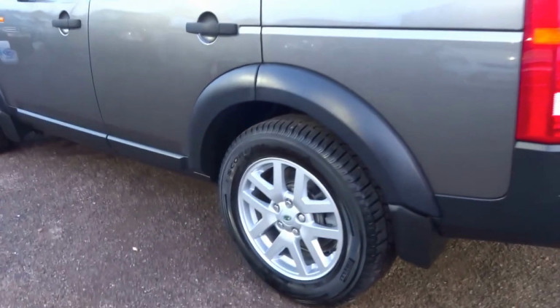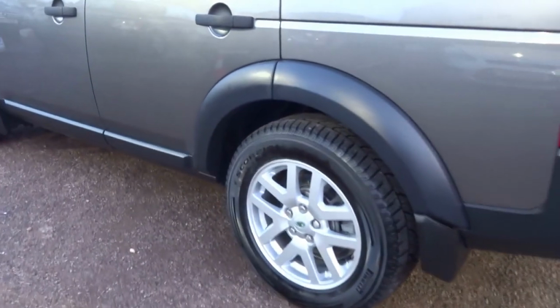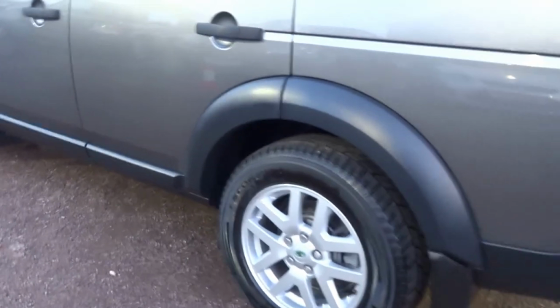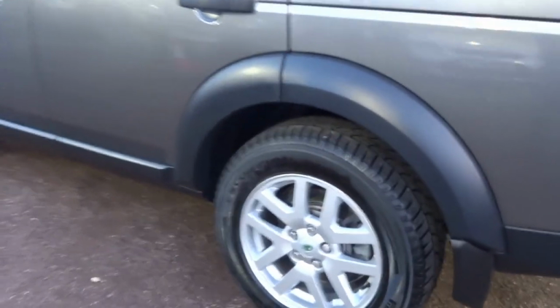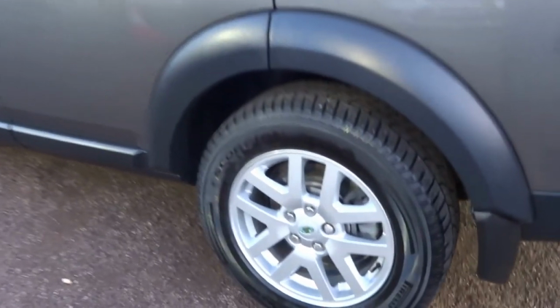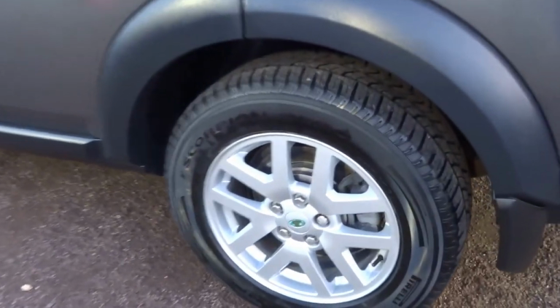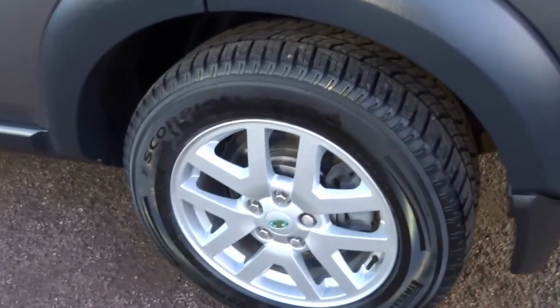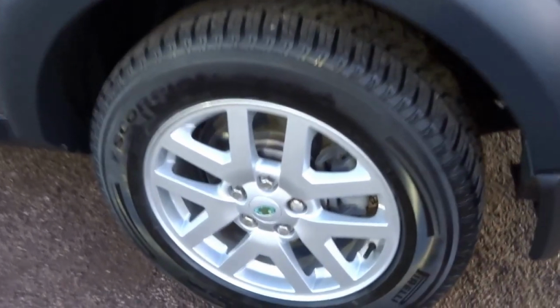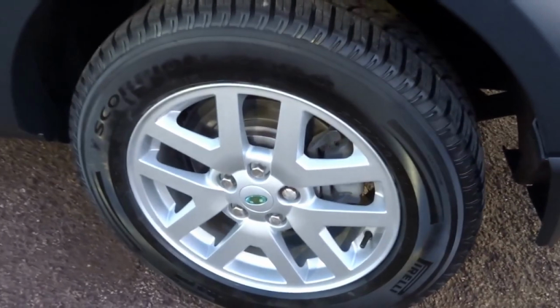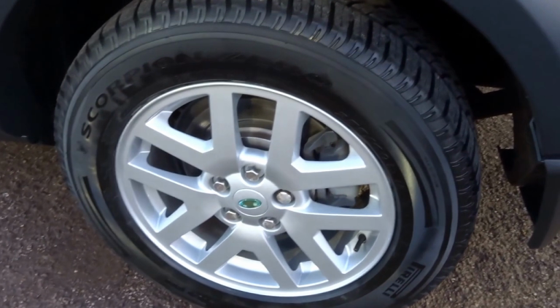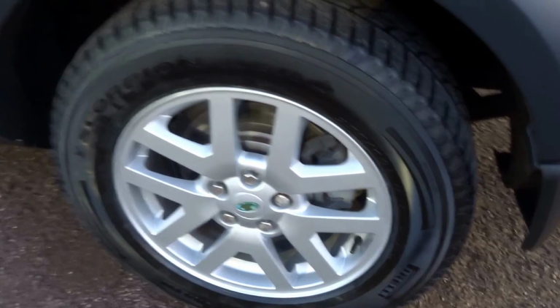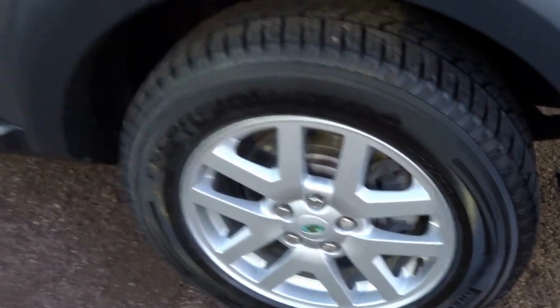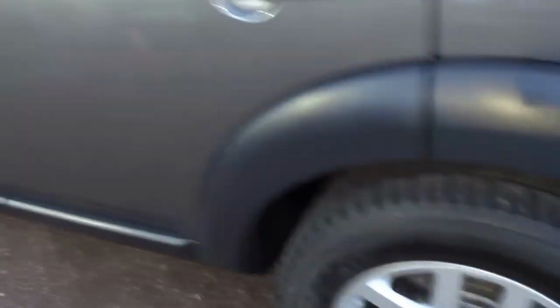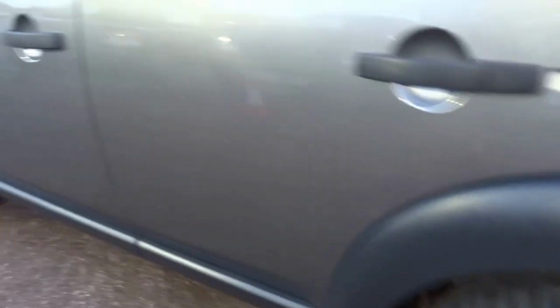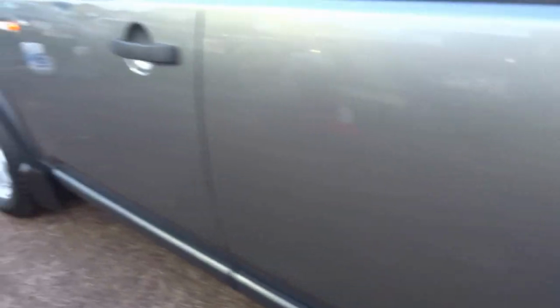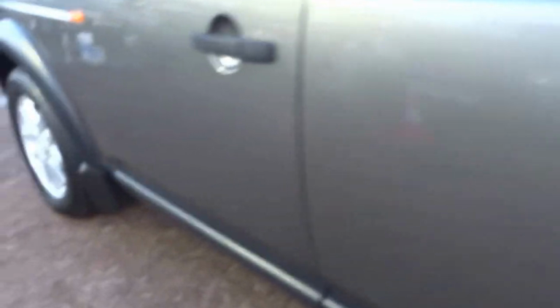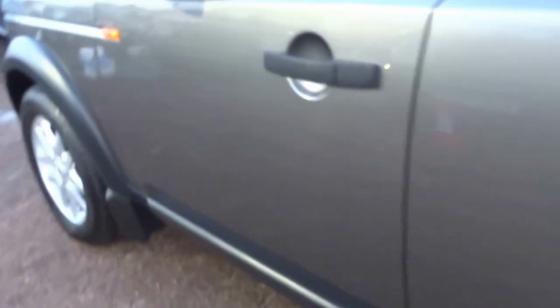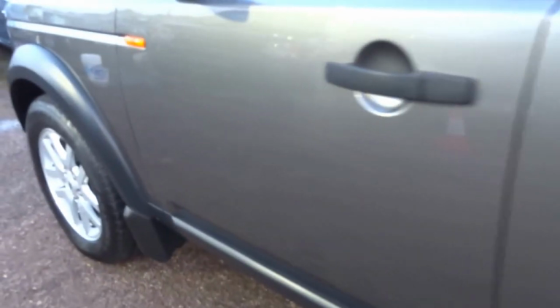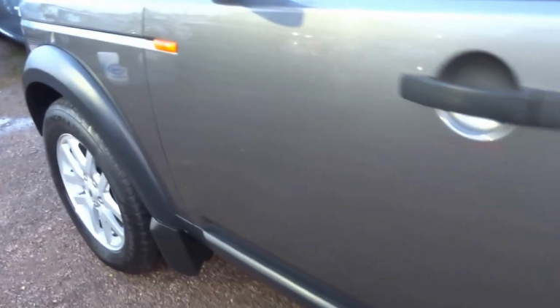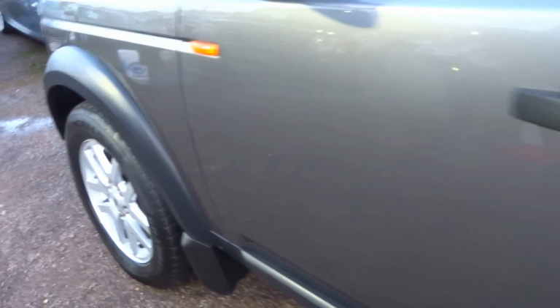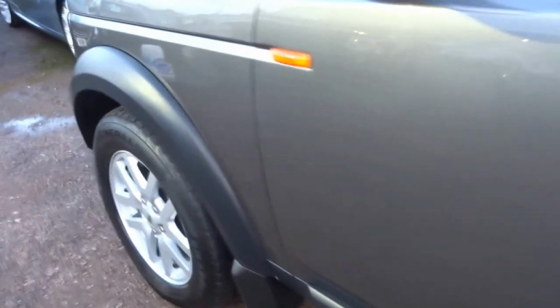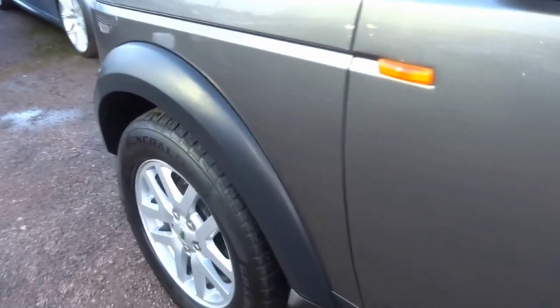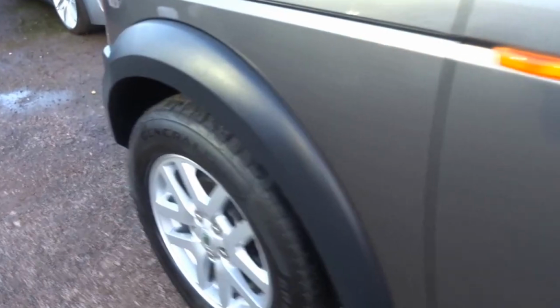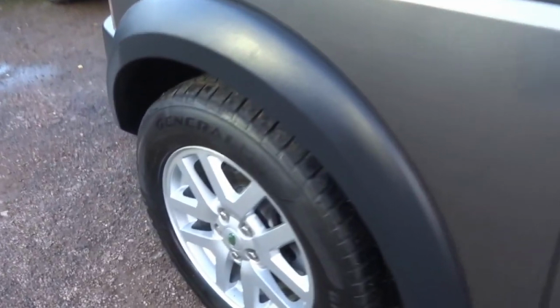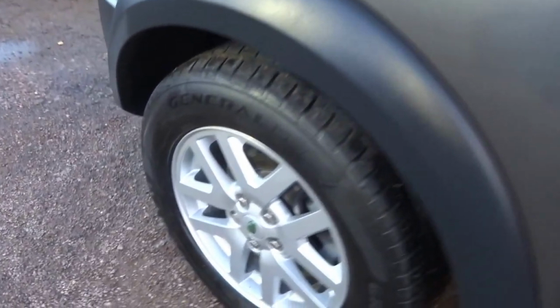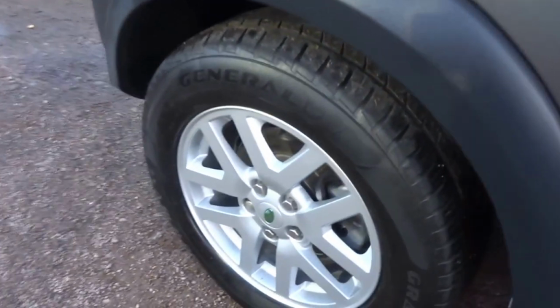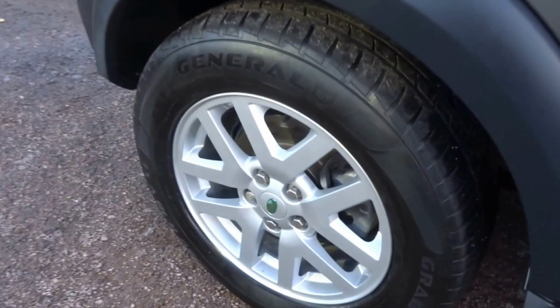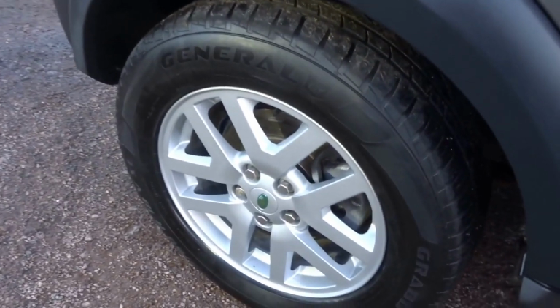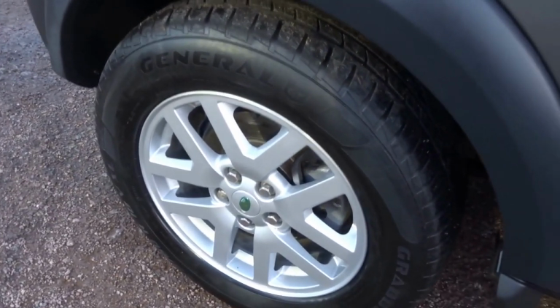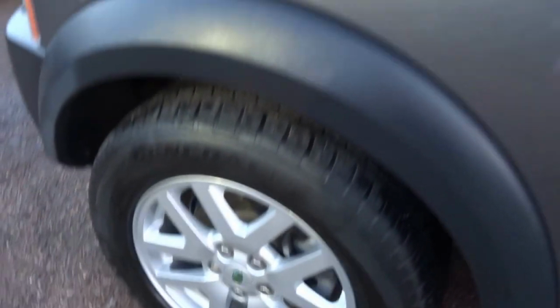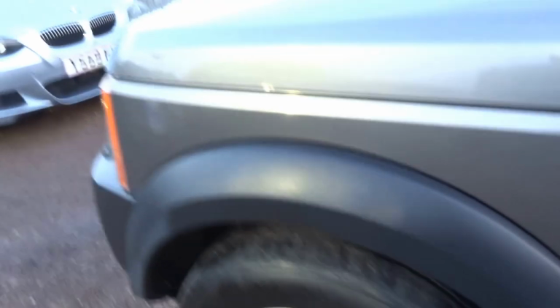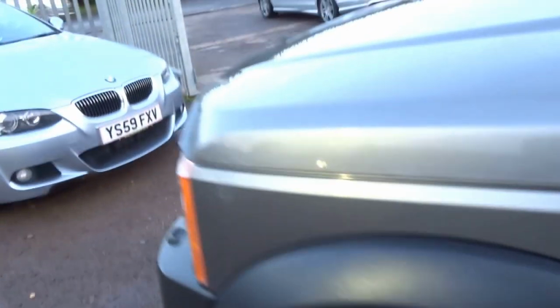Coming round to the near side of the car — the rear wheel, fantastic bodywork, super condition. And there we go — the front wheel in lovely condition too.